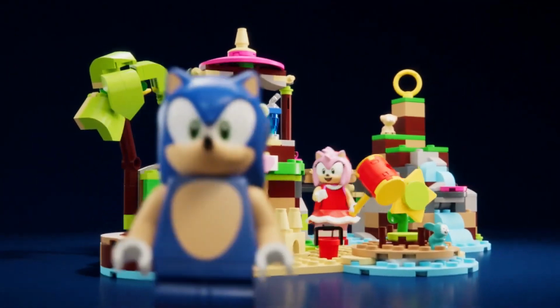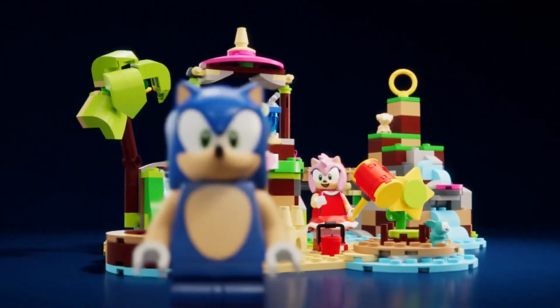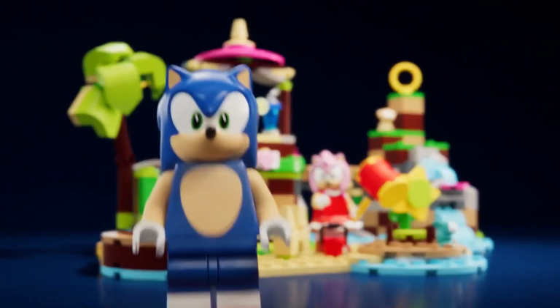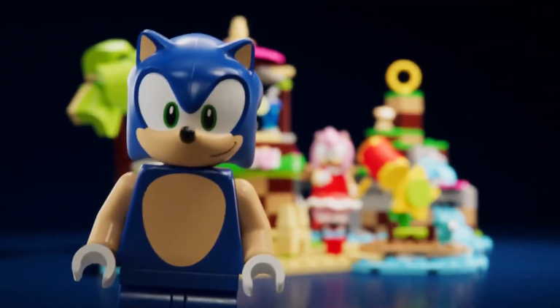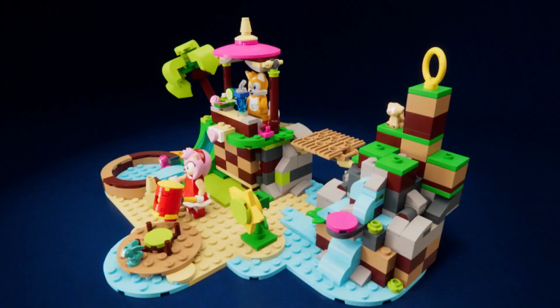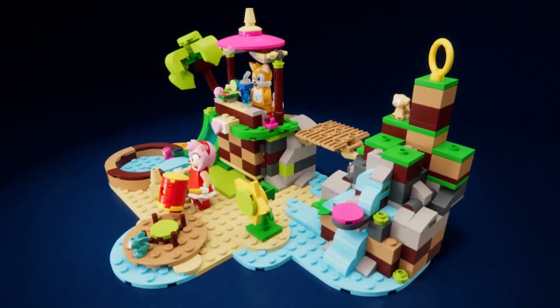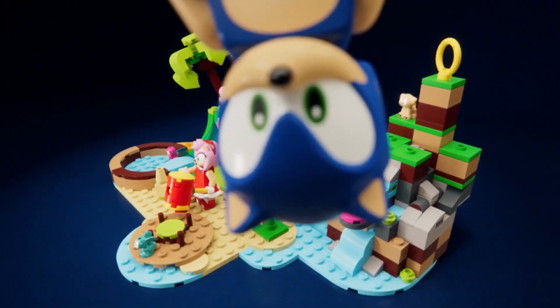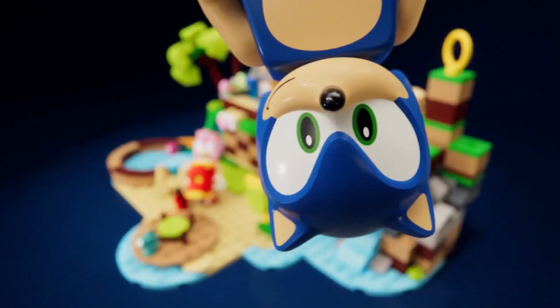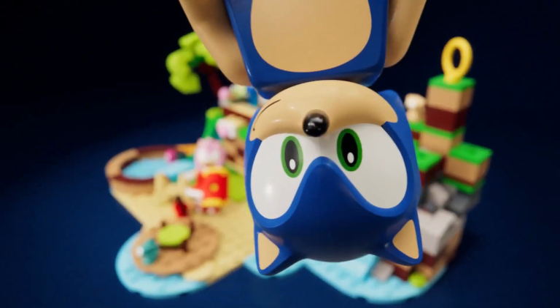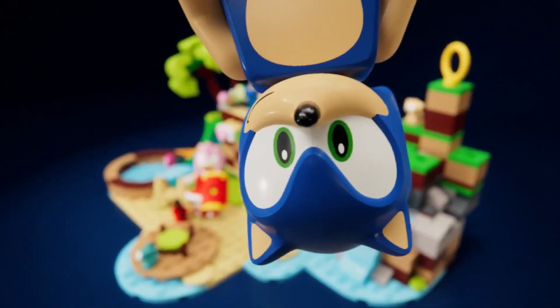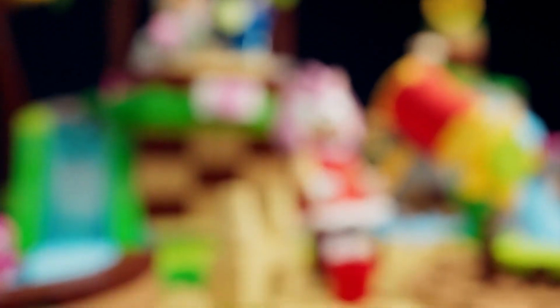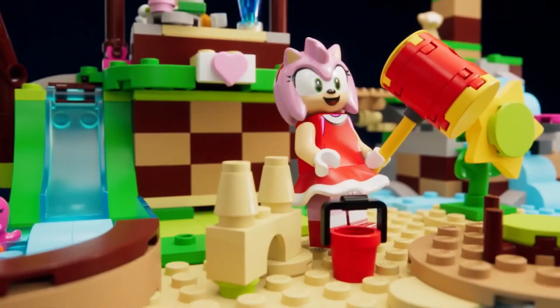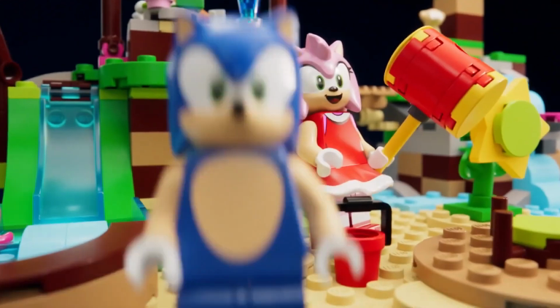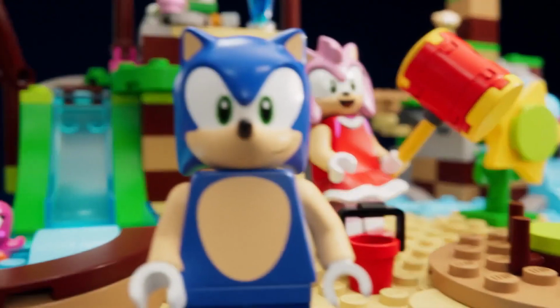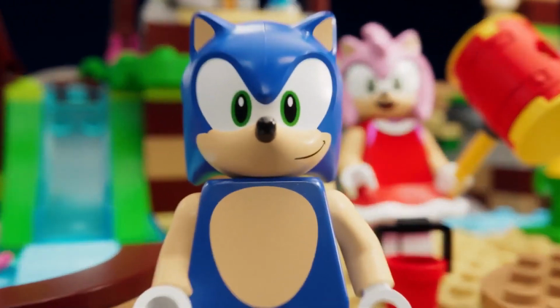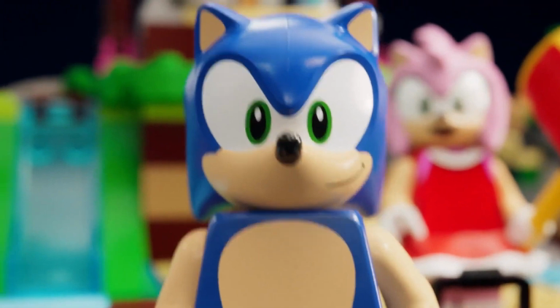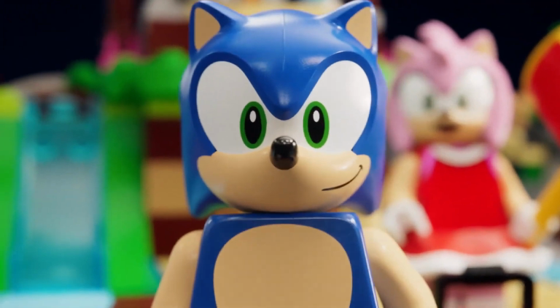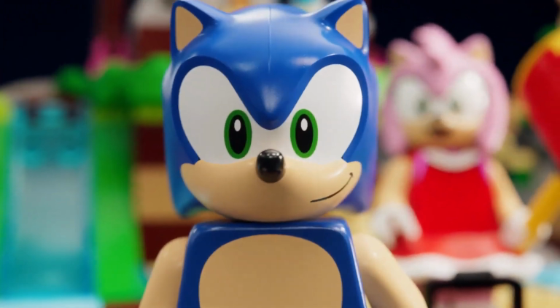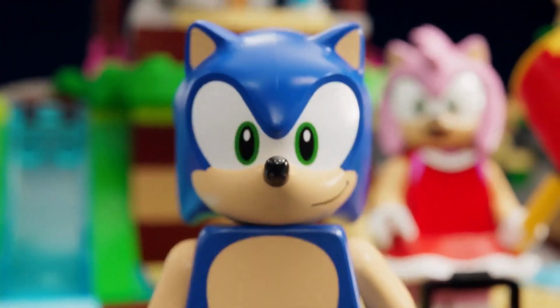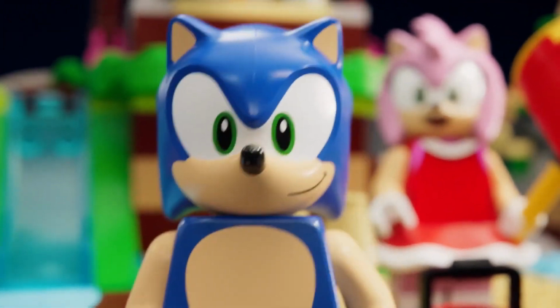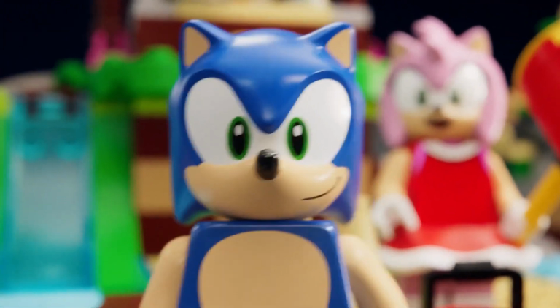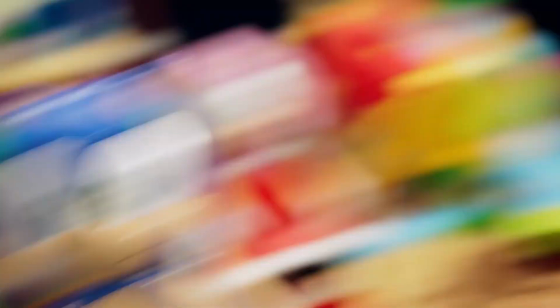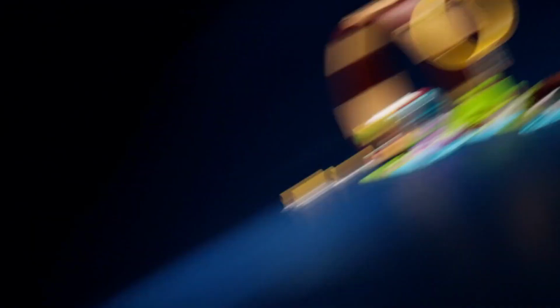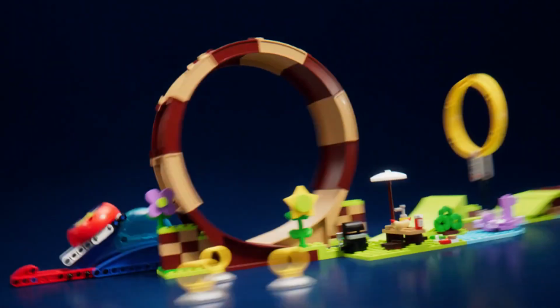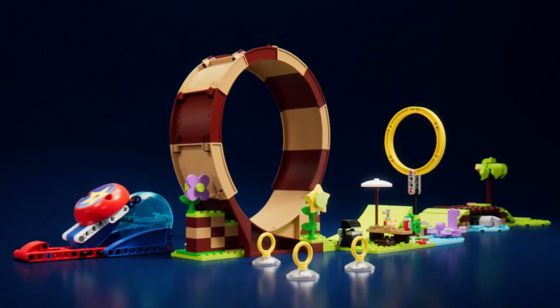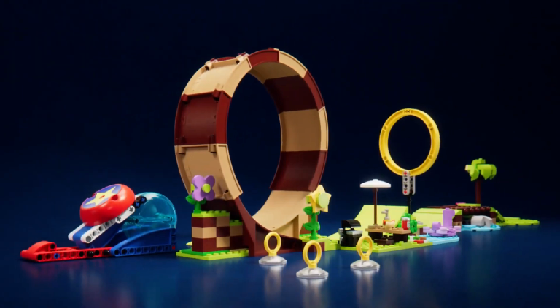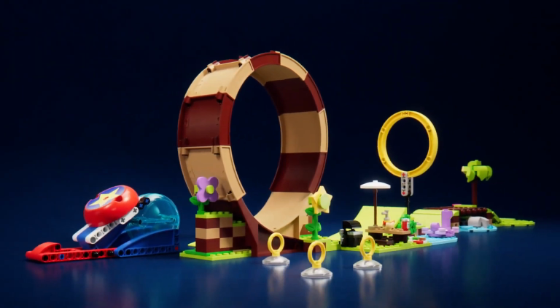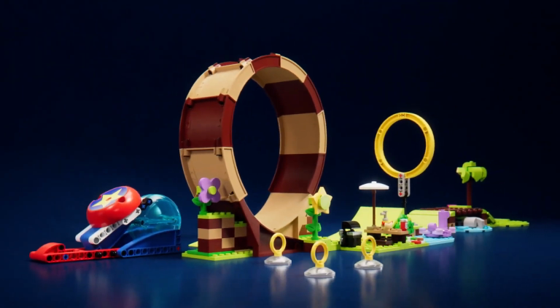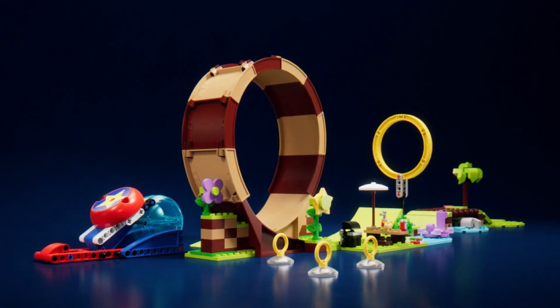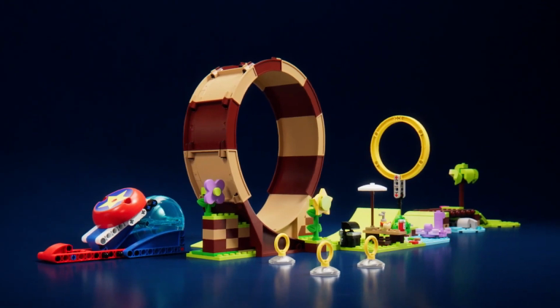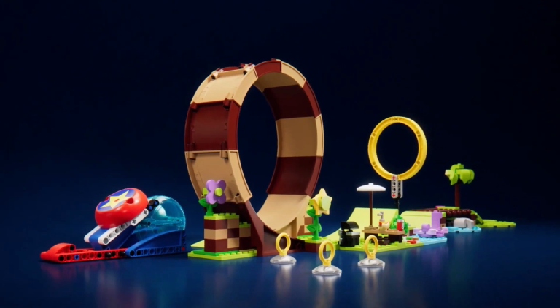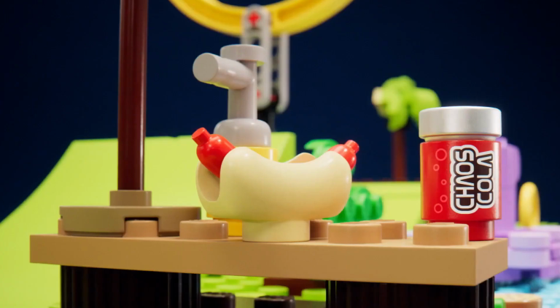Amy with her trusty hammer. Hey, Sonic. Yes, Mr. Sky Voice? If you're really so fast, try and beat me to the Green Hill Zone Loop Challenge. Yes, gotcha, Sonic. Who's fast now?